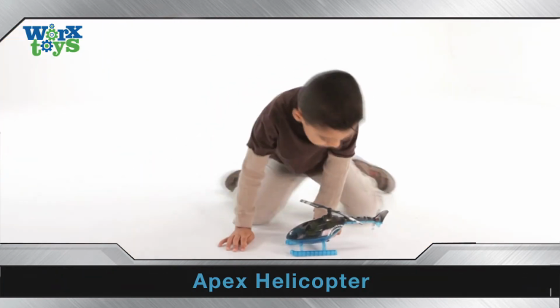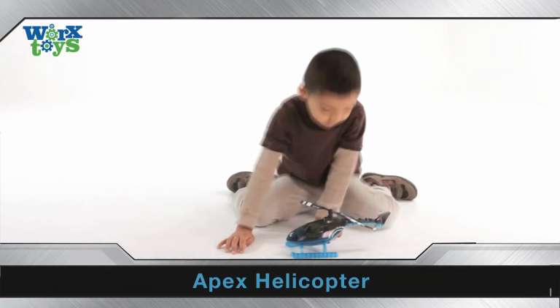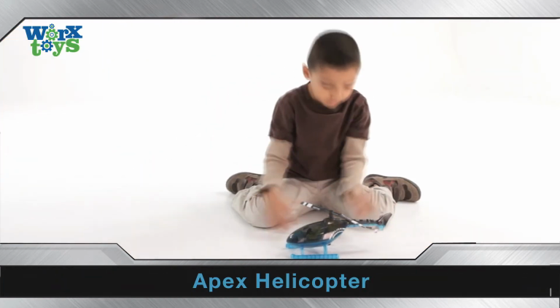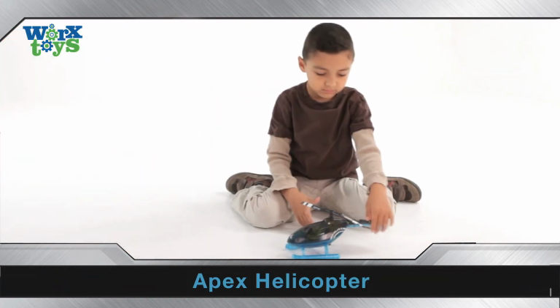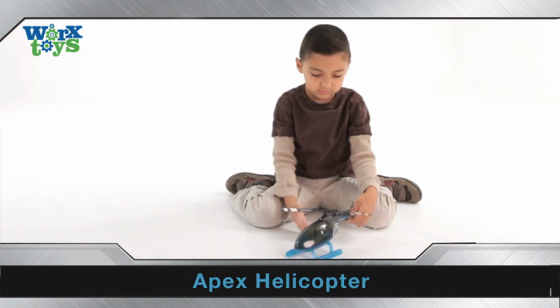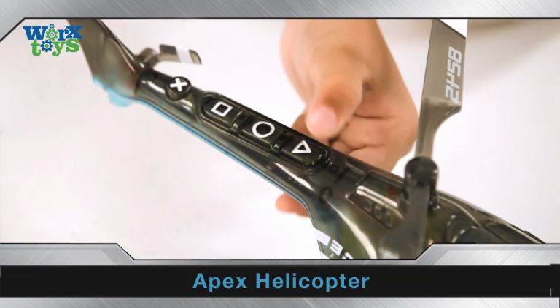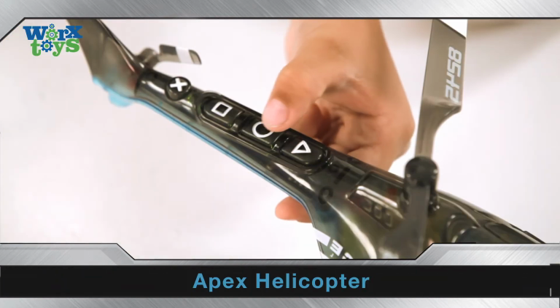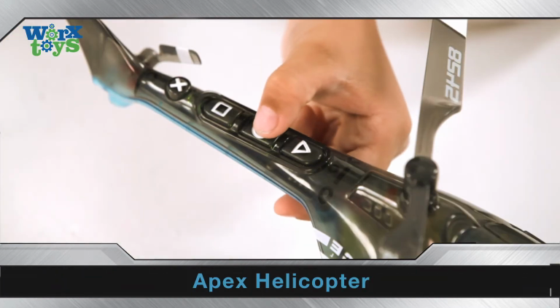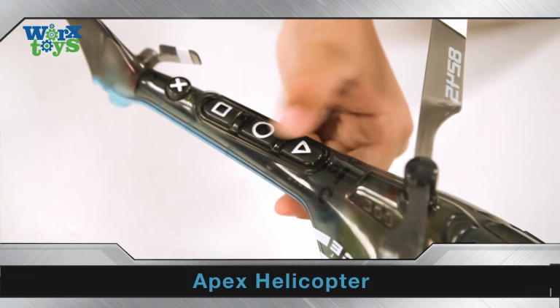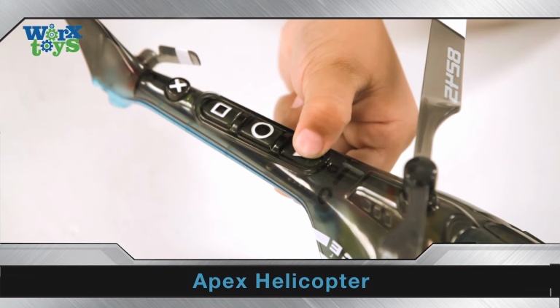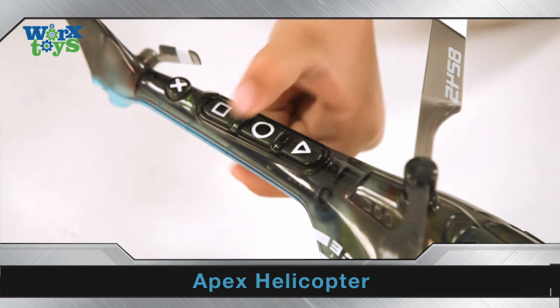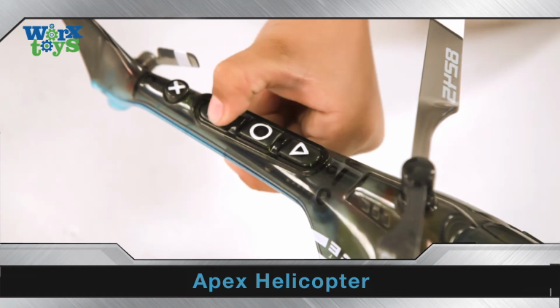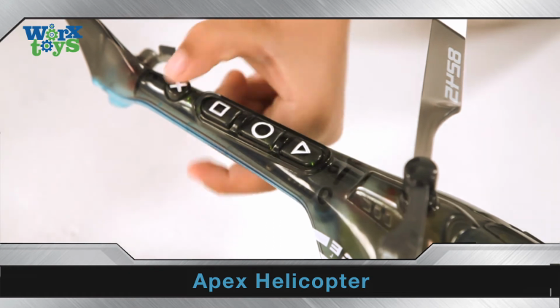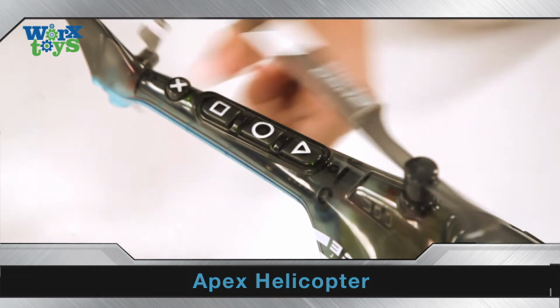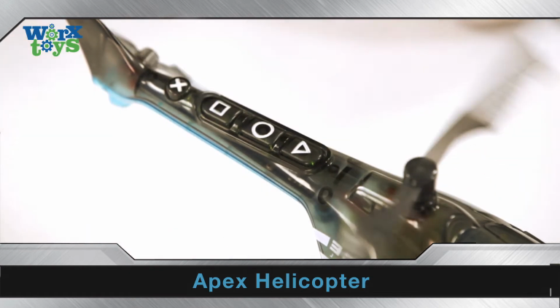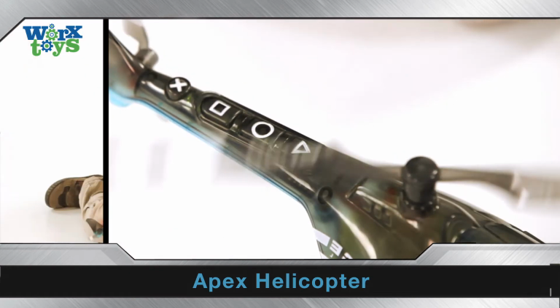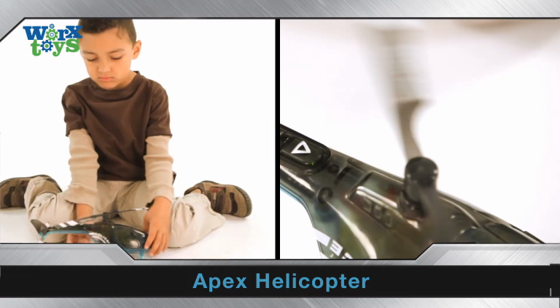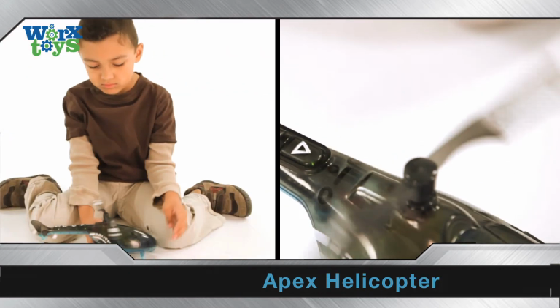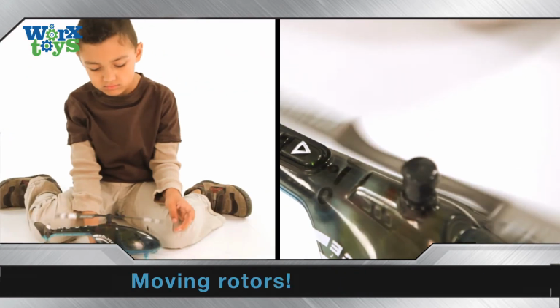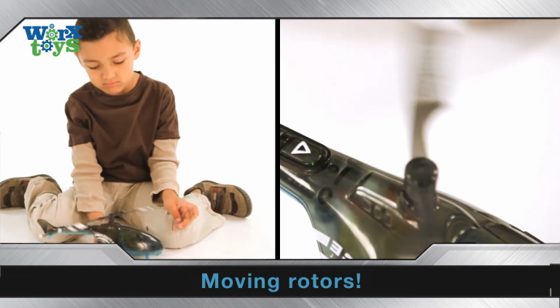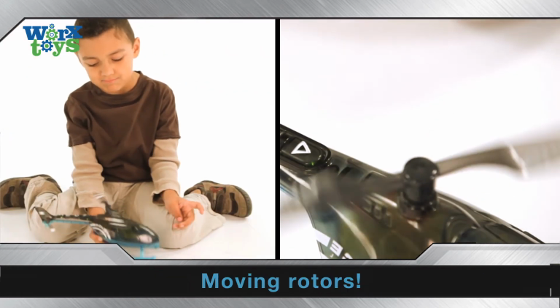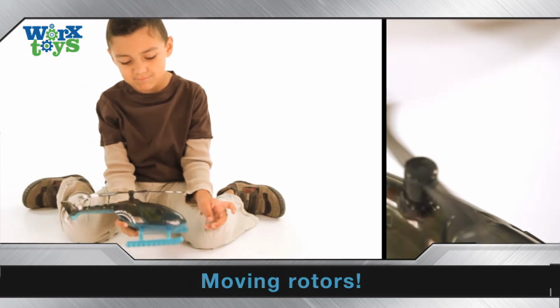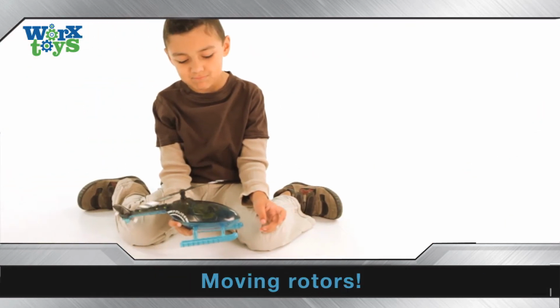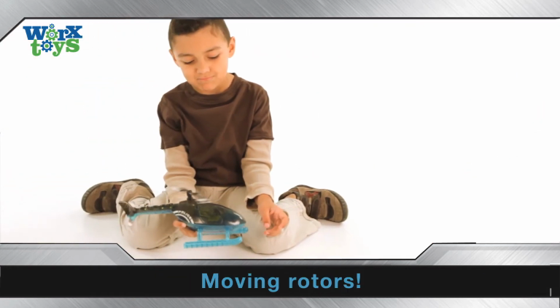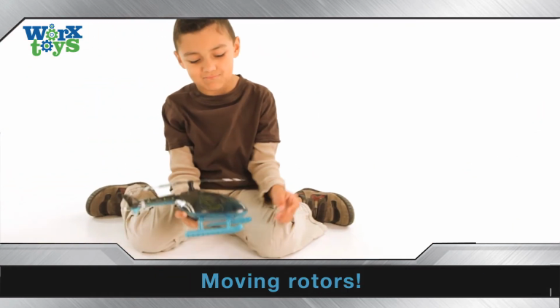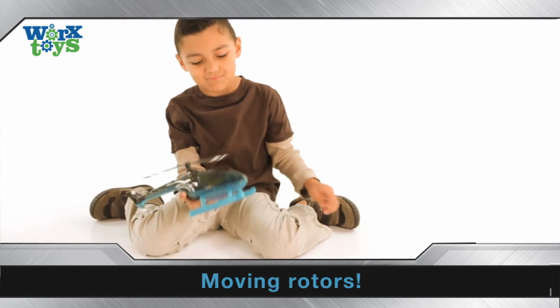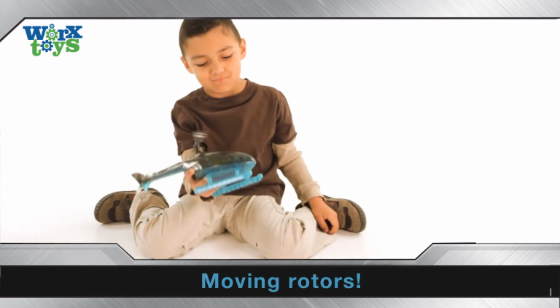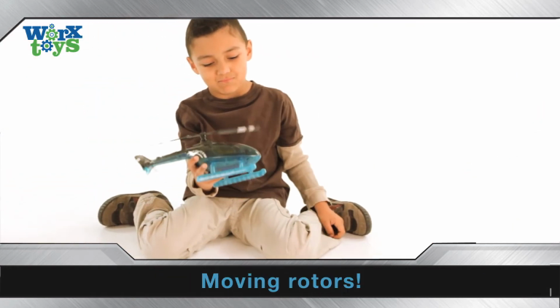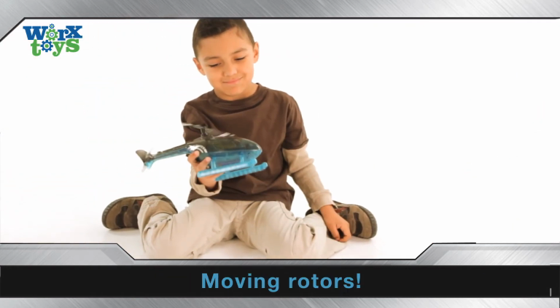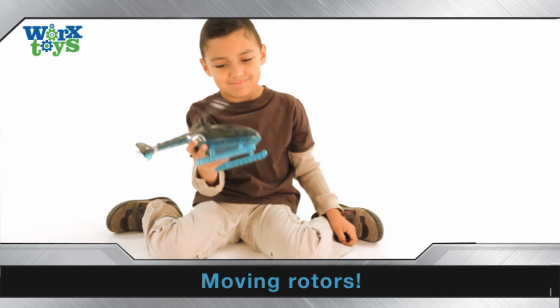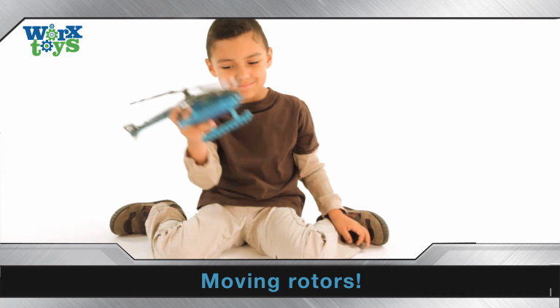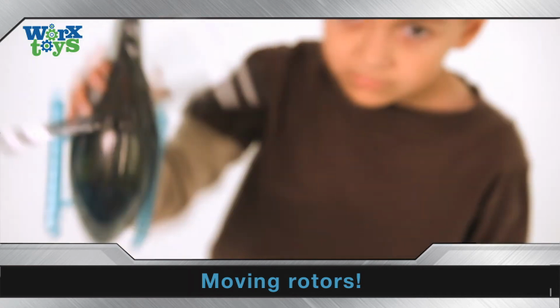Learn all about helicopters. Enter the code to activate the rotor. Have fun flying the Apex police helicopter.